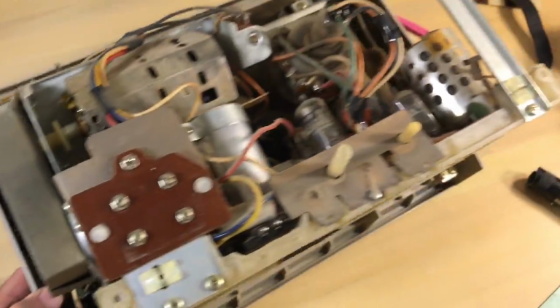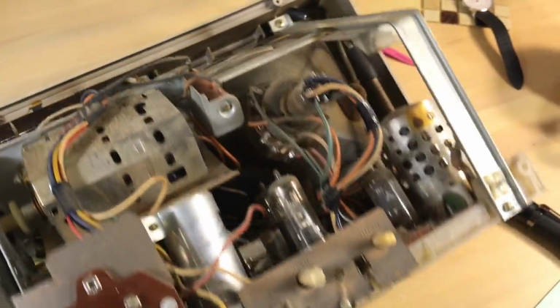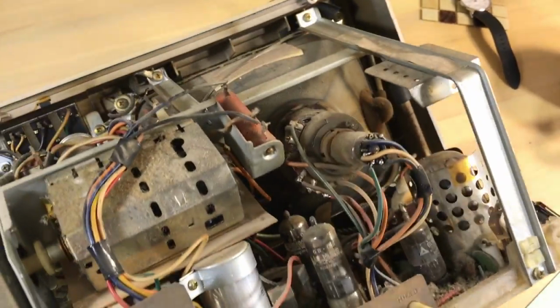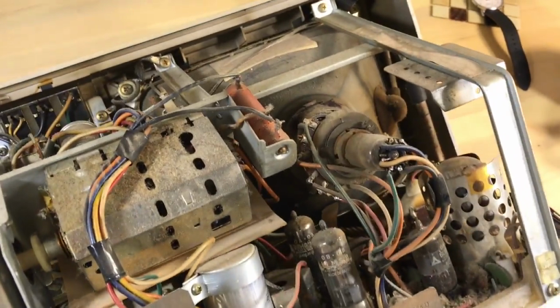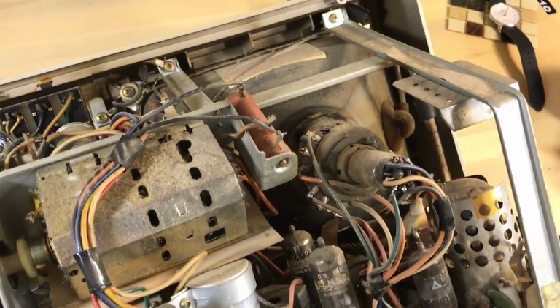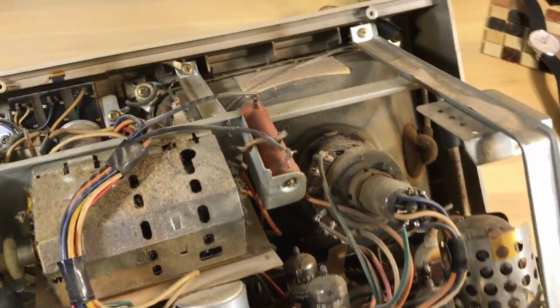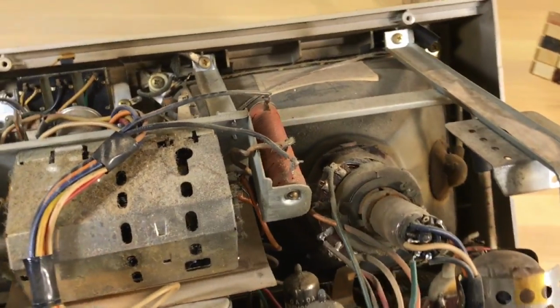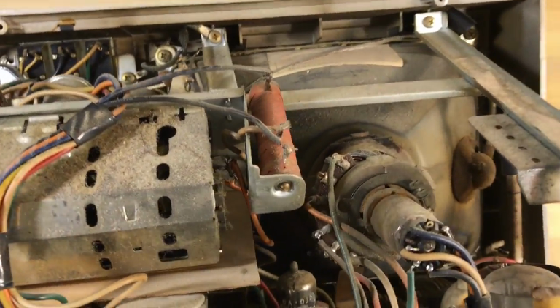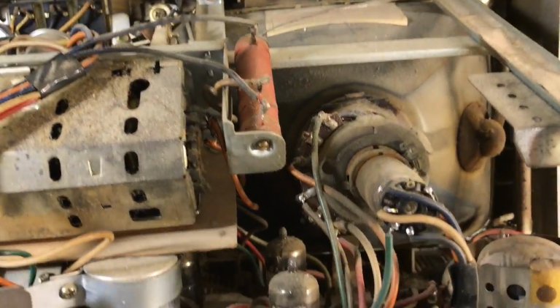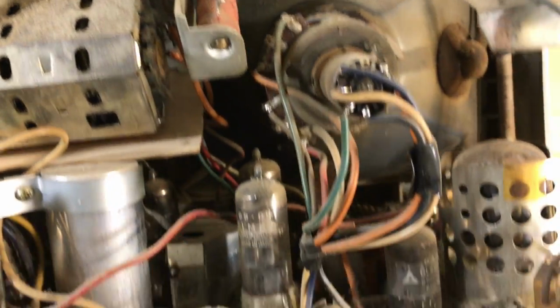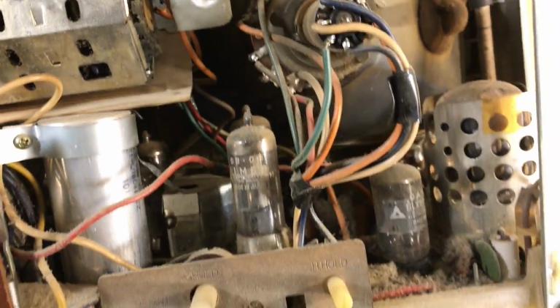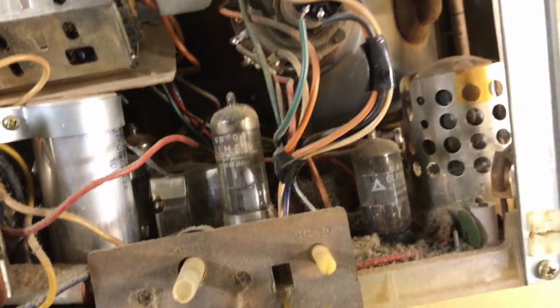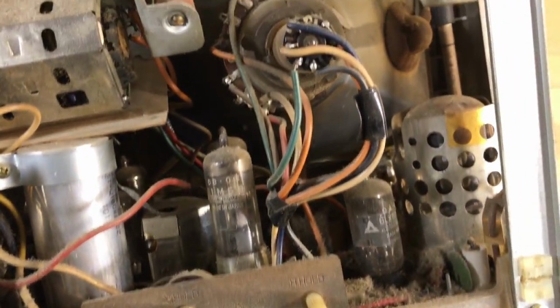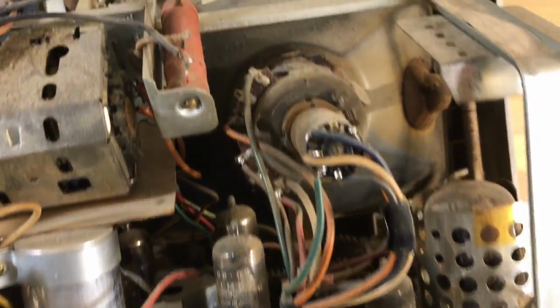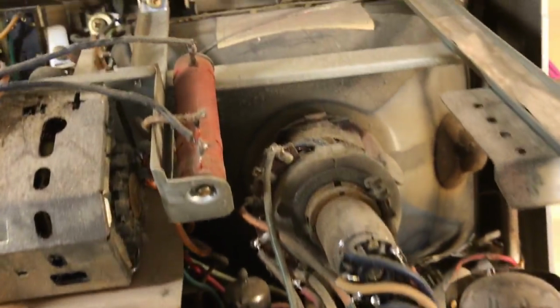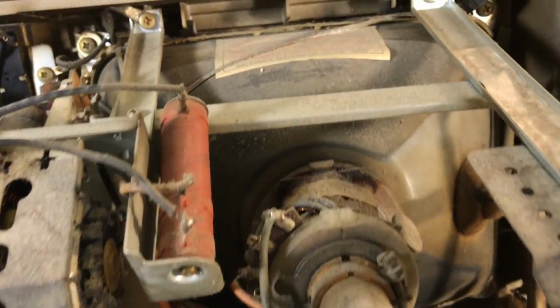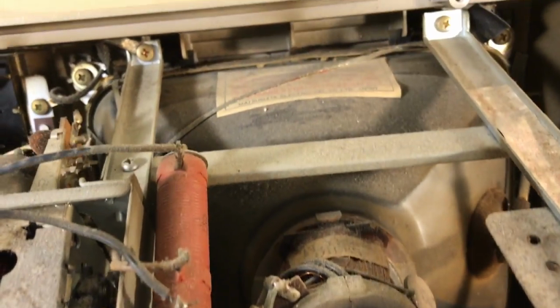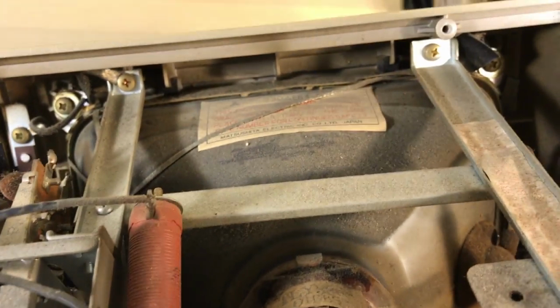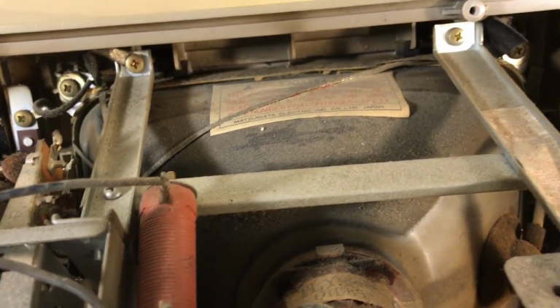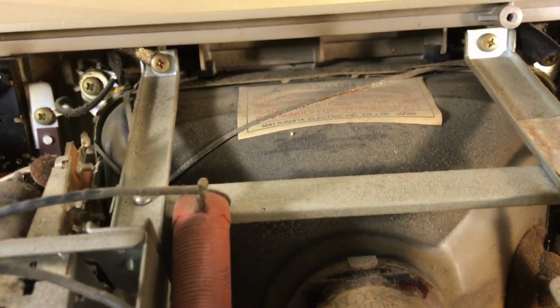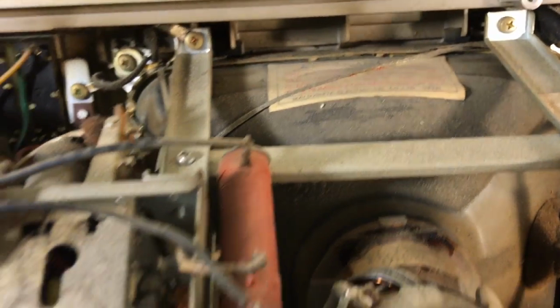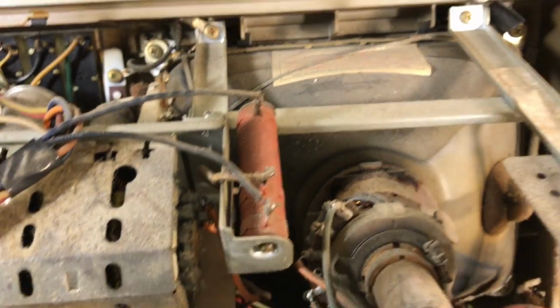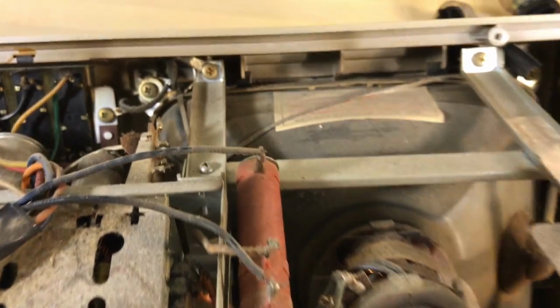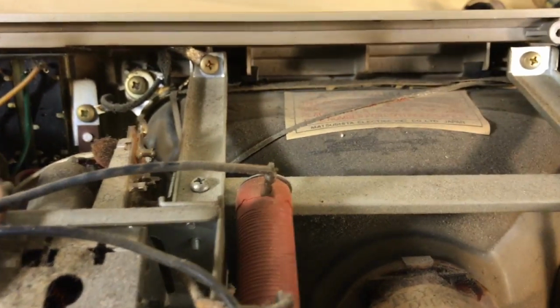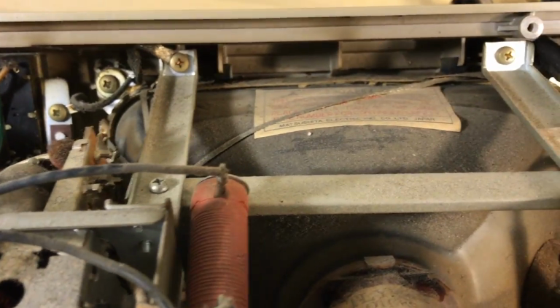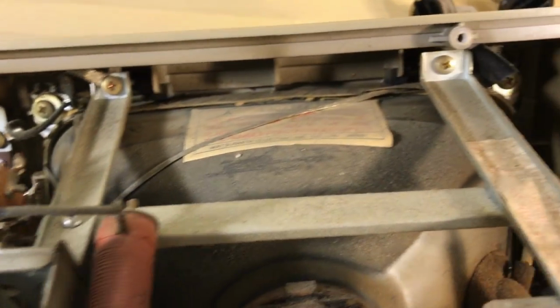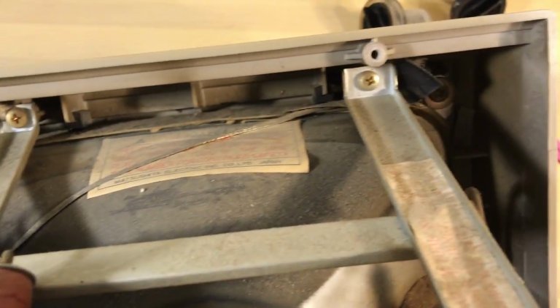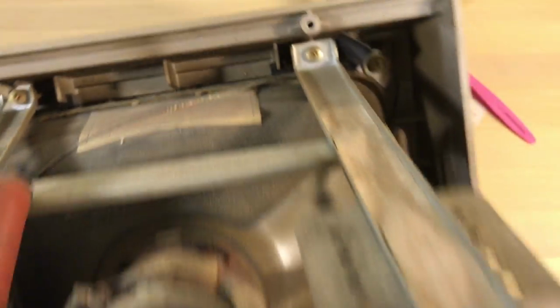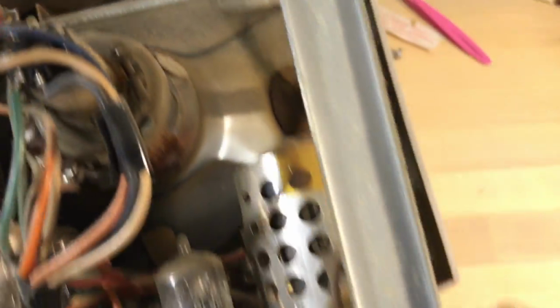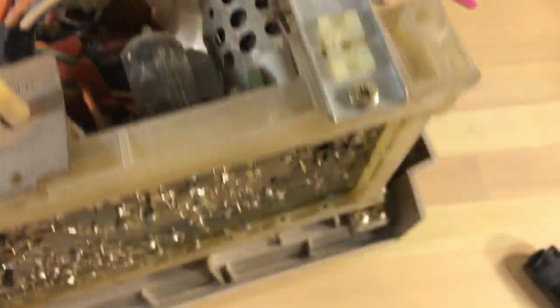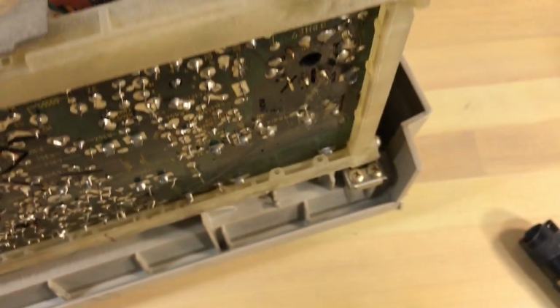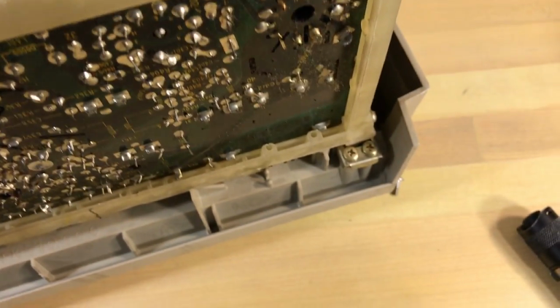Right here we've got the flip clock portion, and you can see it's a pretty tight squeeze. It's clear that everything's going to have to come off for me to get to that — there's no access from the front. The picture tube and frame have some screws I'm going to have to undo.